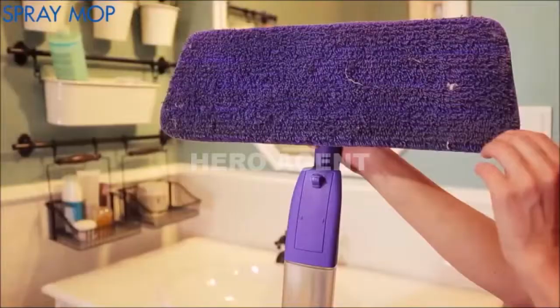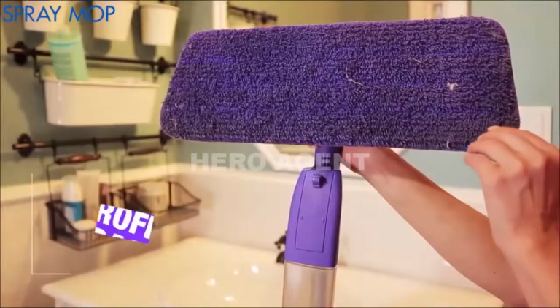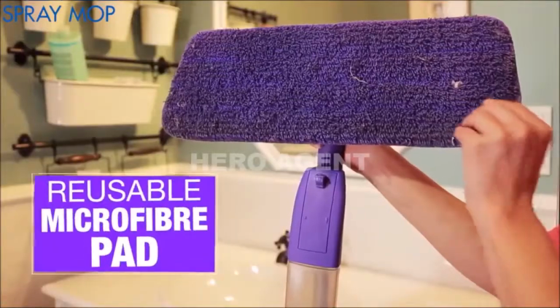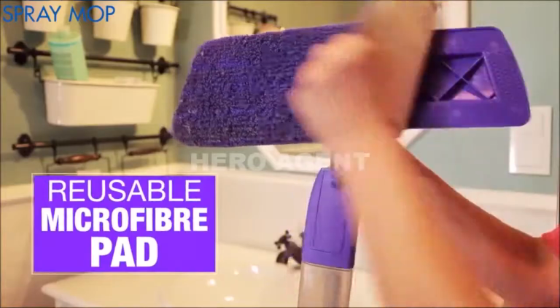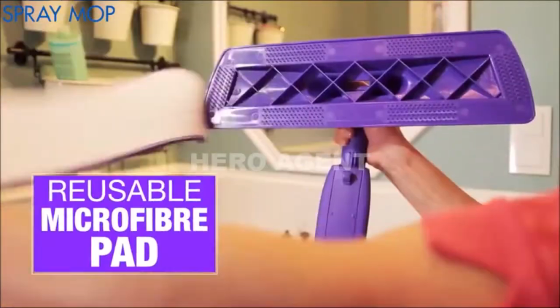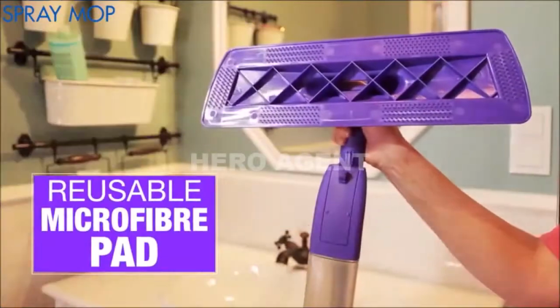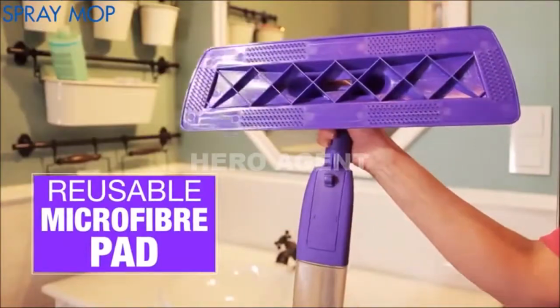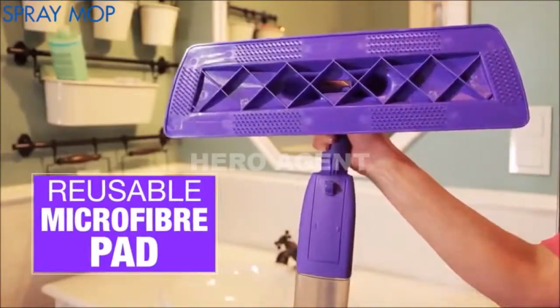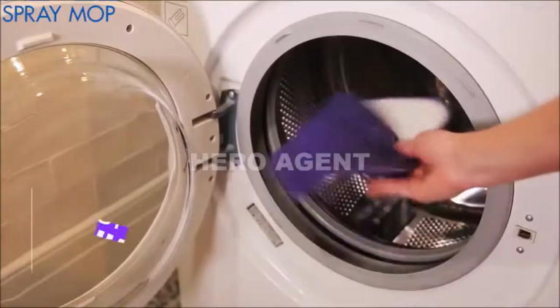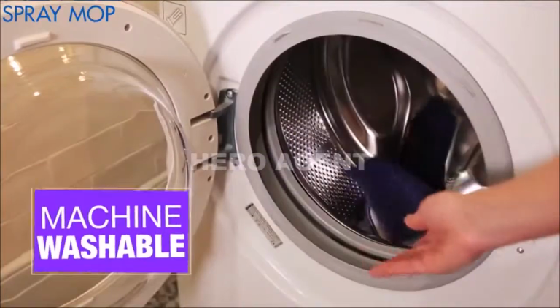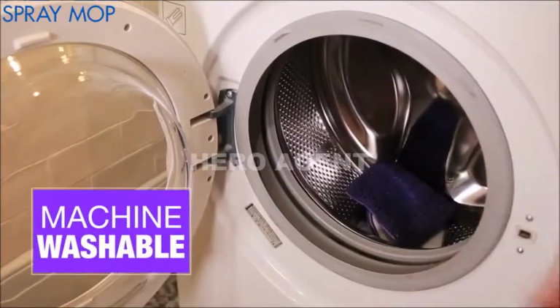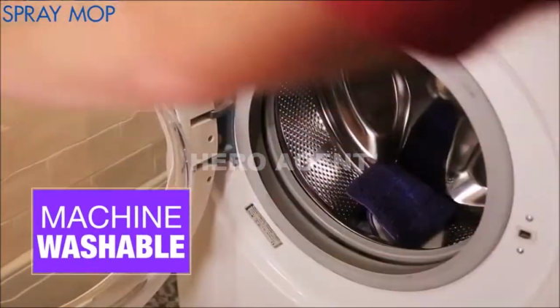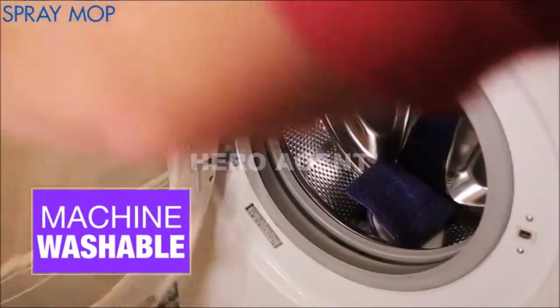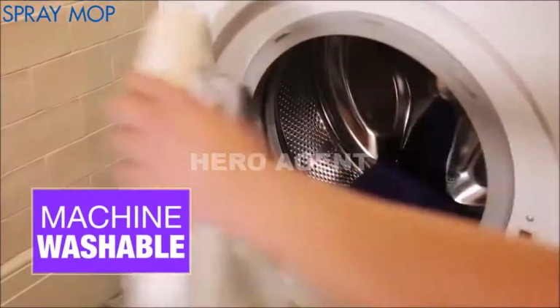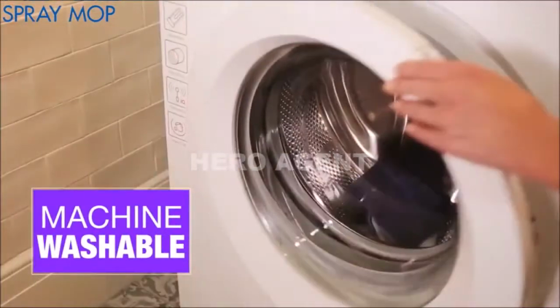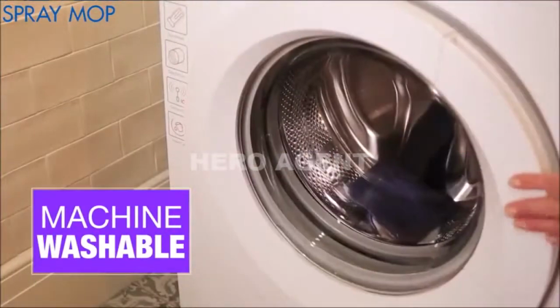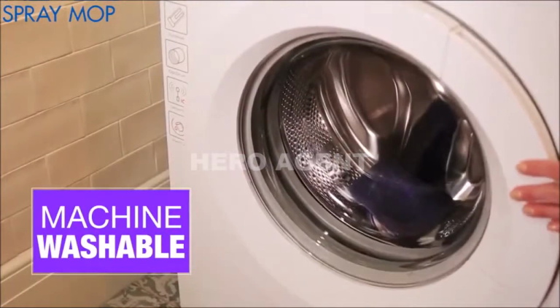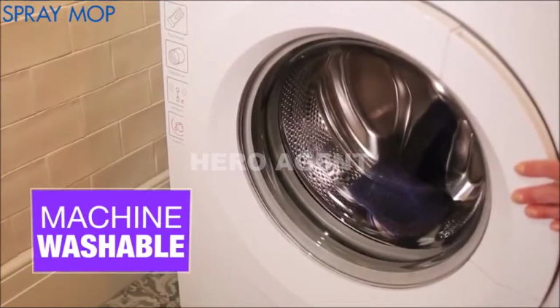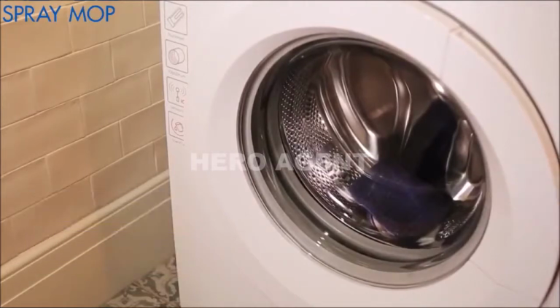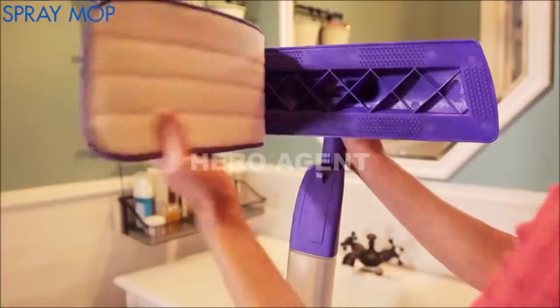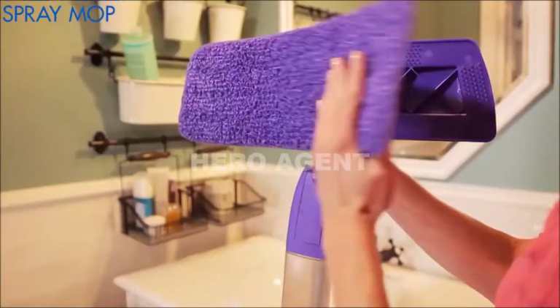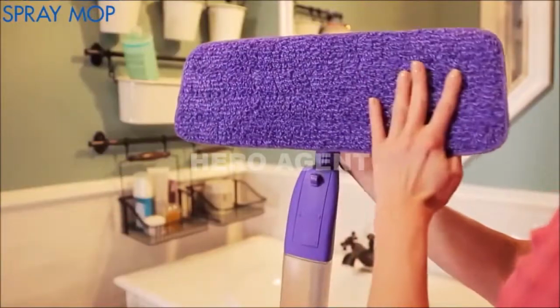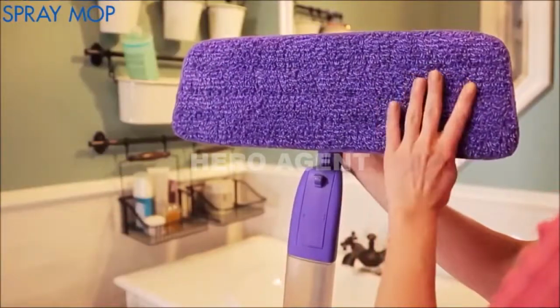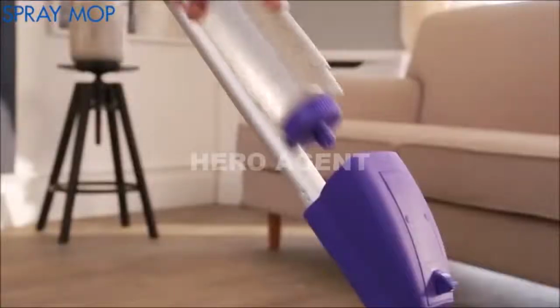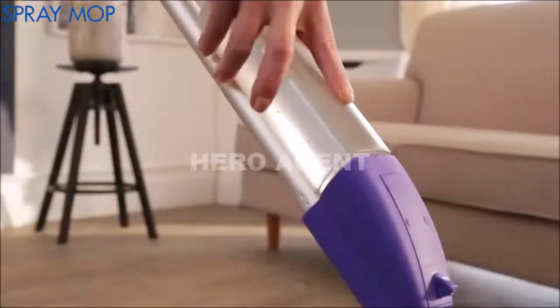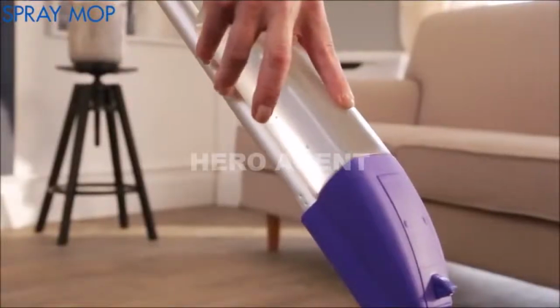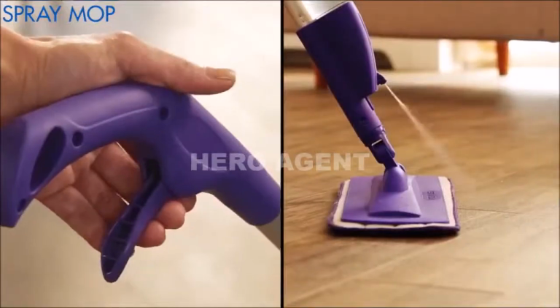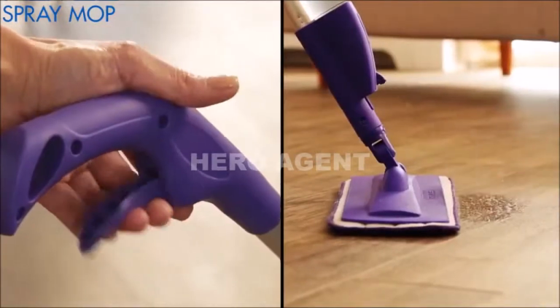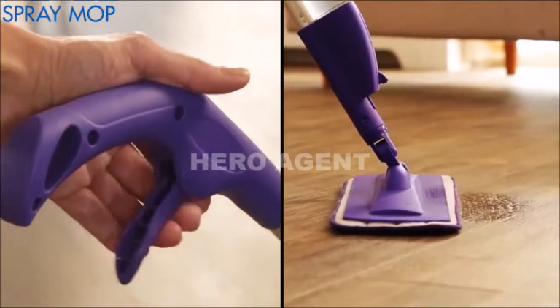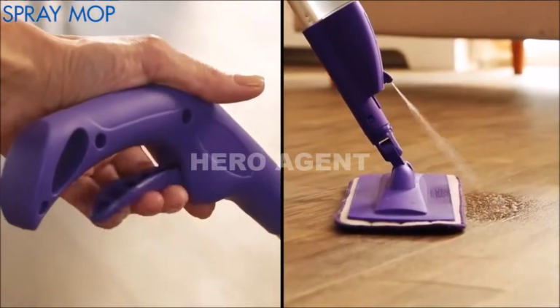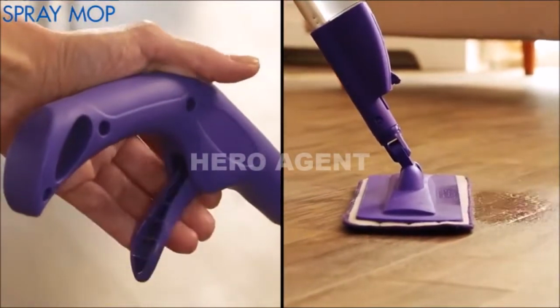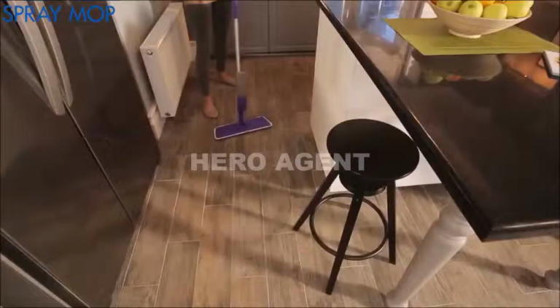You can remove this durable, reusable microfiber pad and wash it in the washing machine, making it a great hygienic solution. Fit the pad back on the mop with just one easy move and it's ready to clean again.